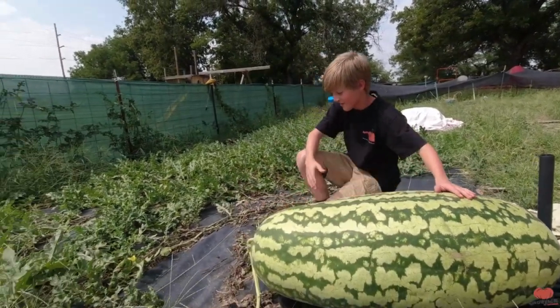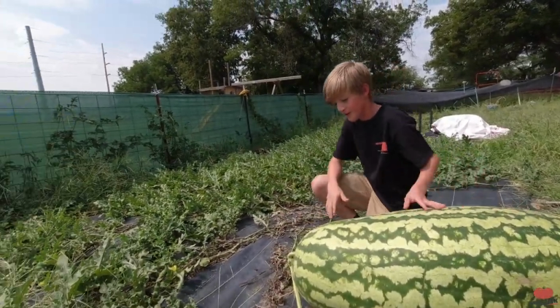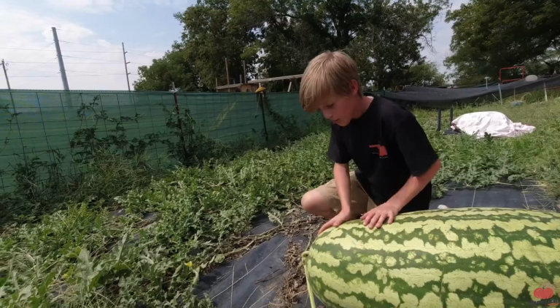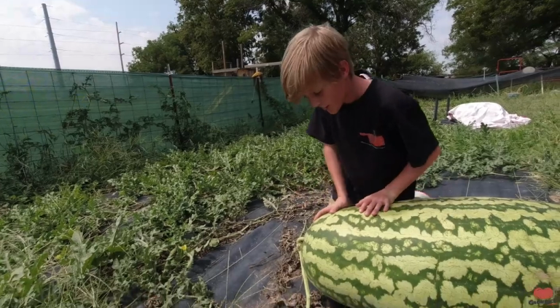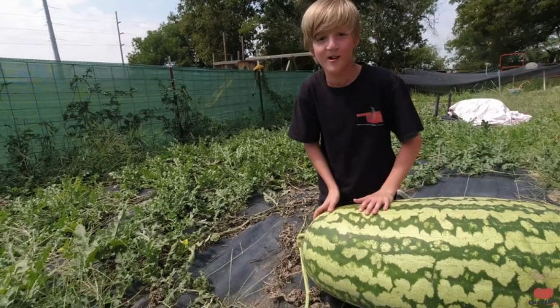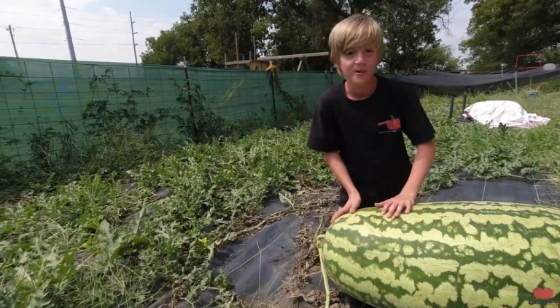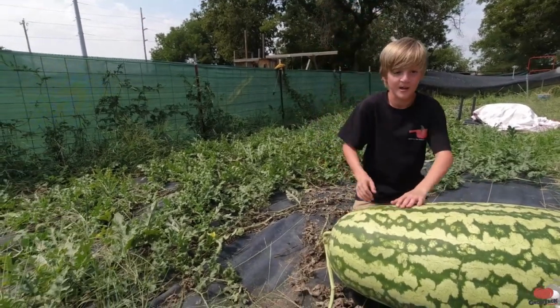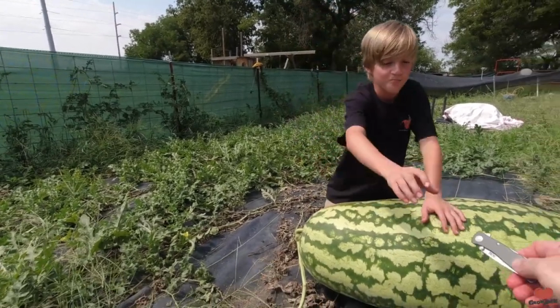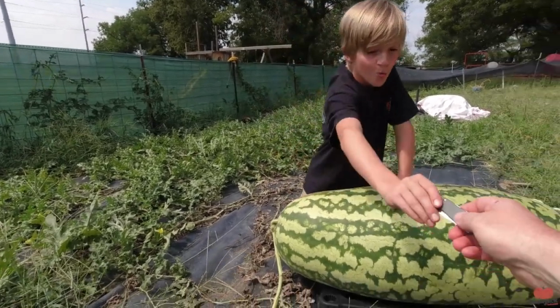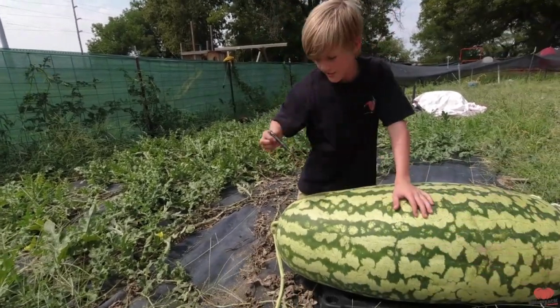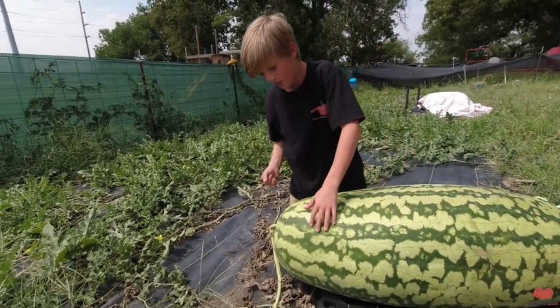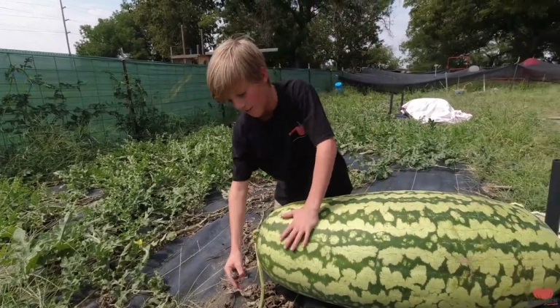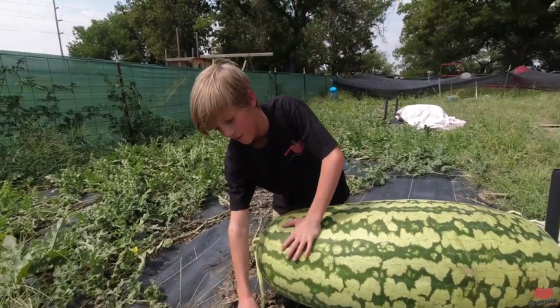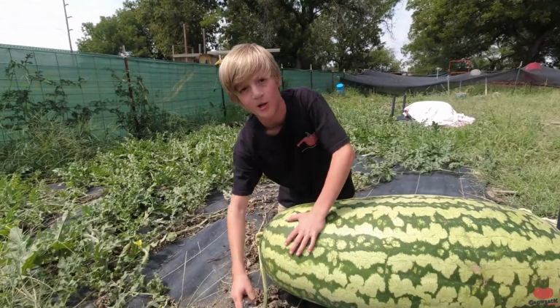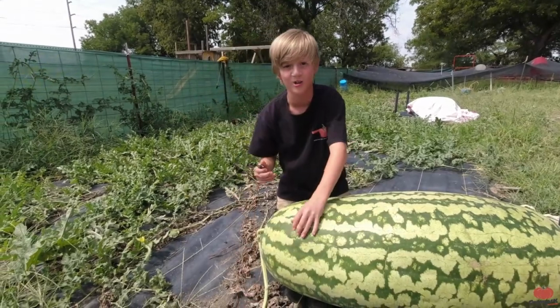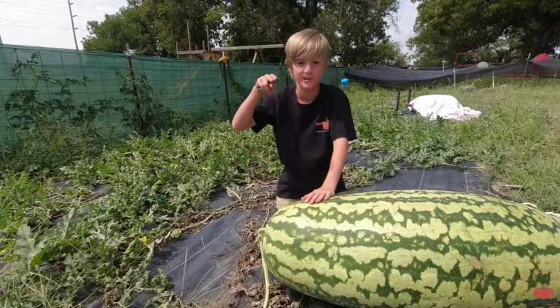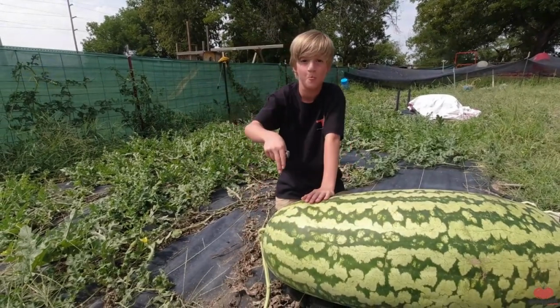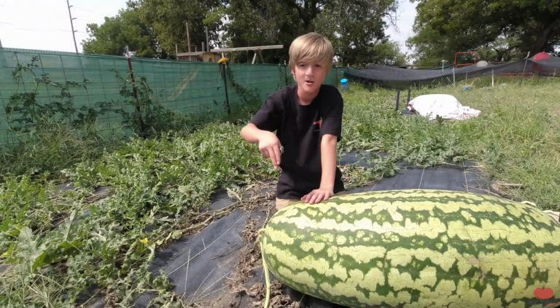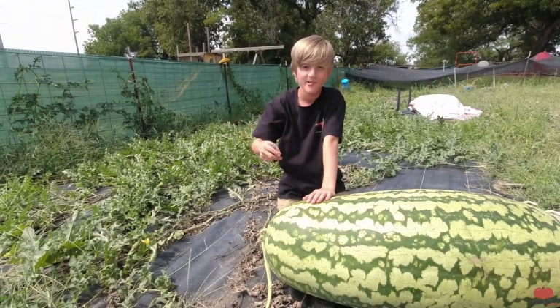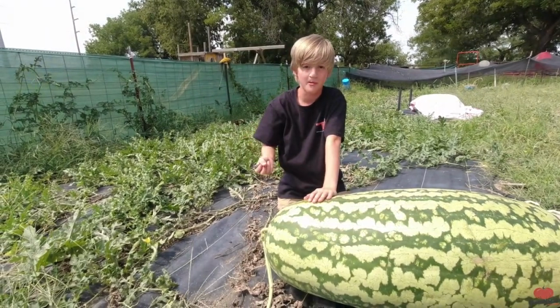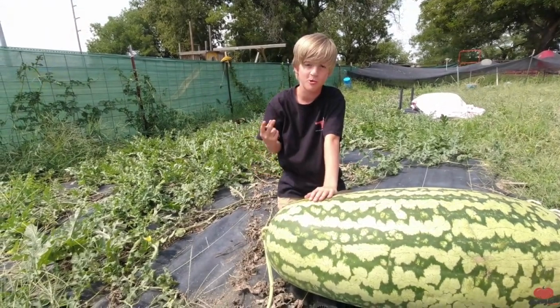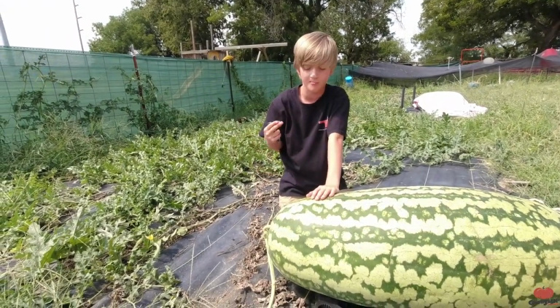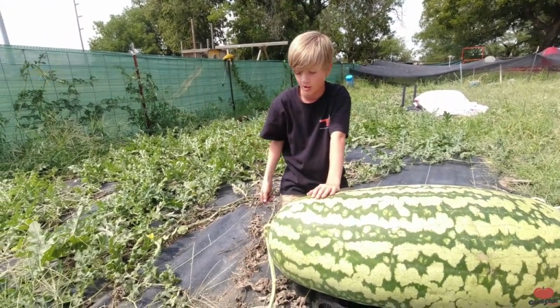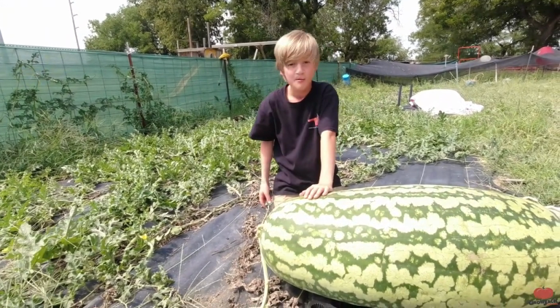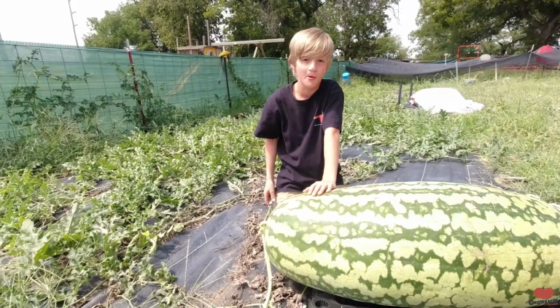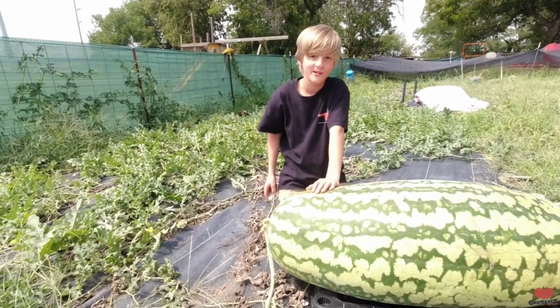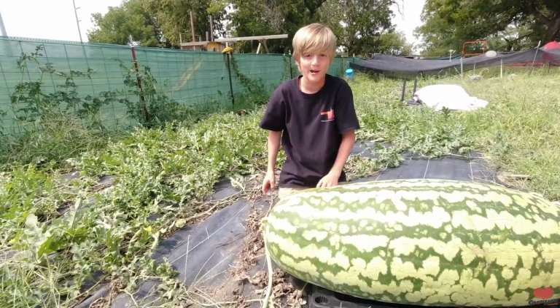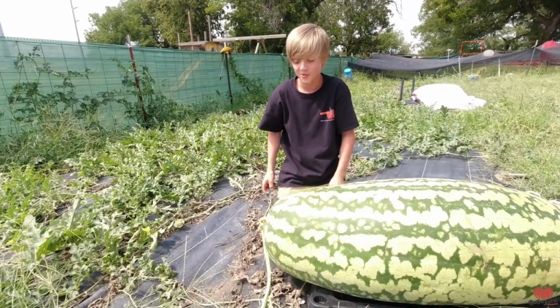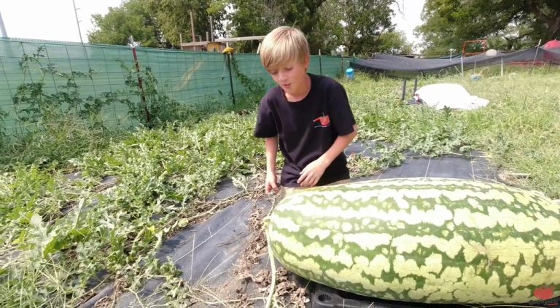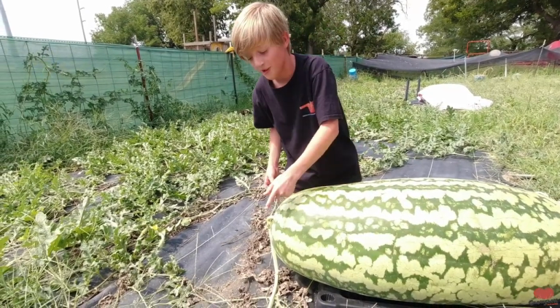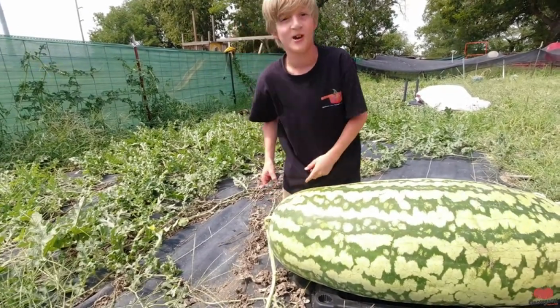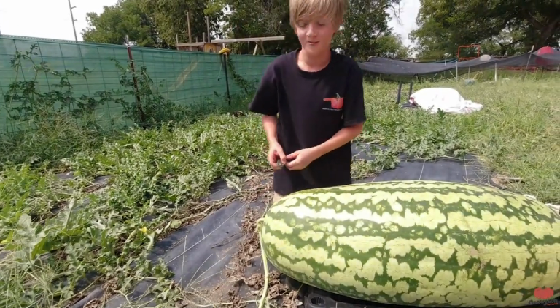We're going to cut these off and leave a lot of vine because we're going to try to shove it down in water, so maybe it'll soak up some of that water. But when we get to the weigh-off, we'll probably have to cut those off.